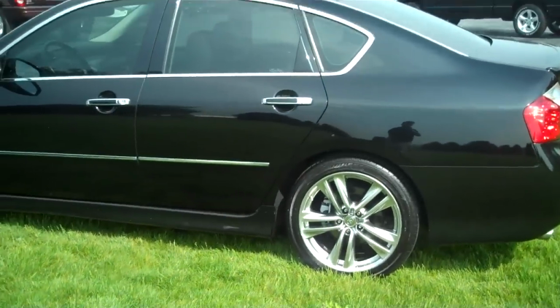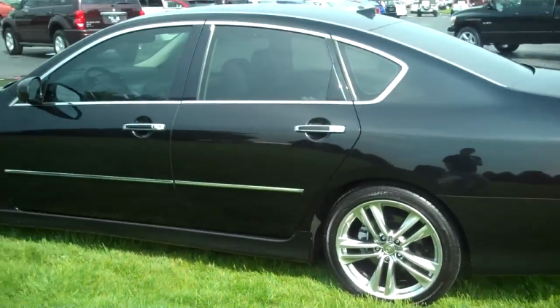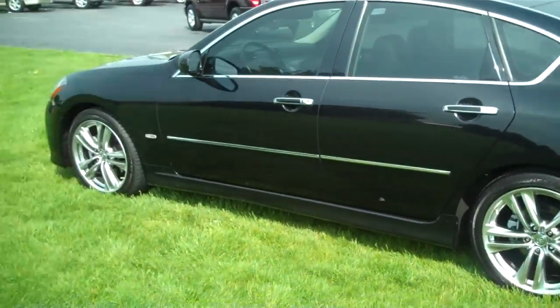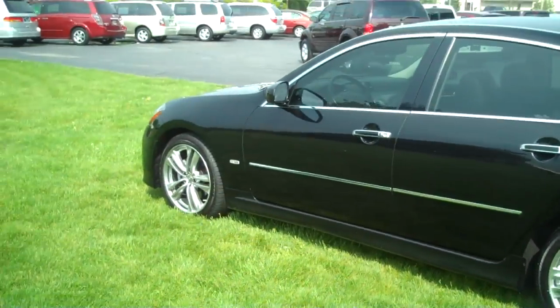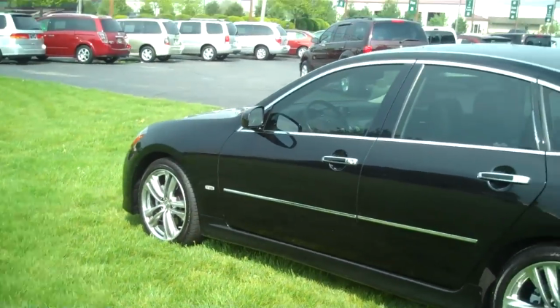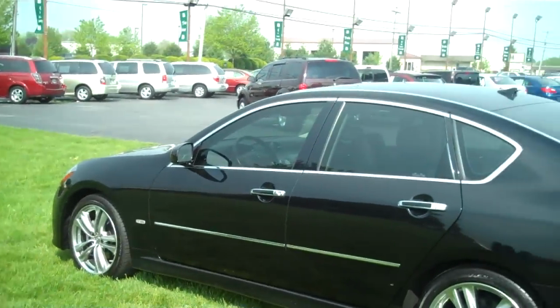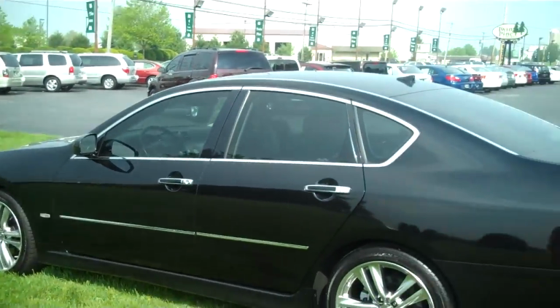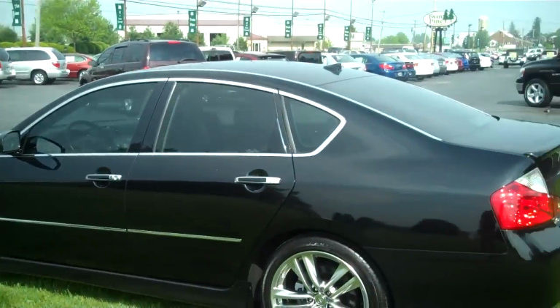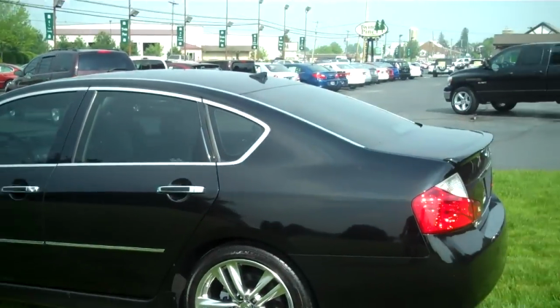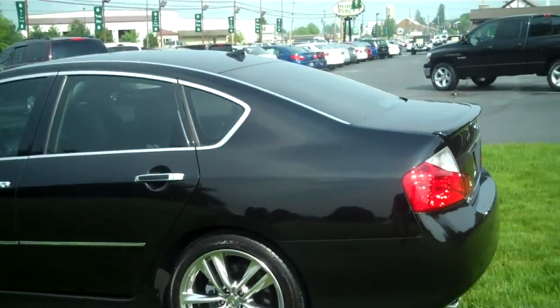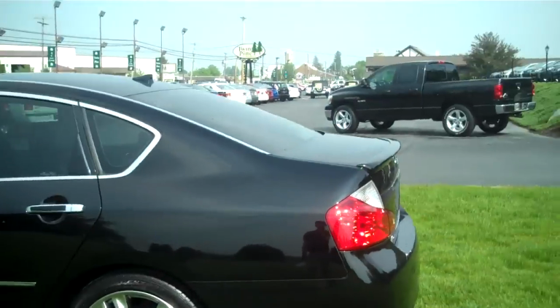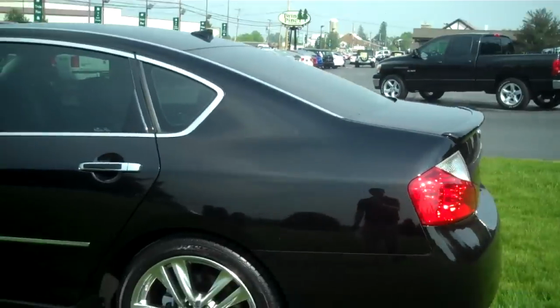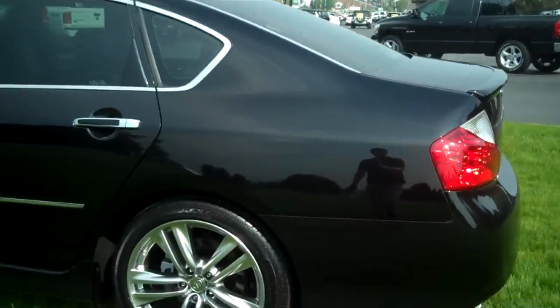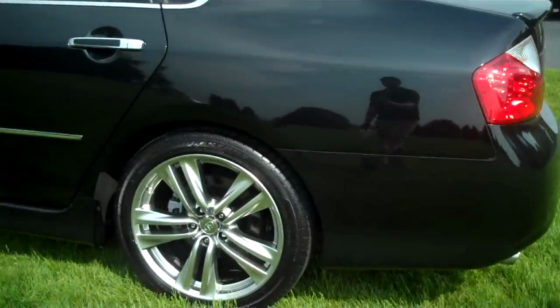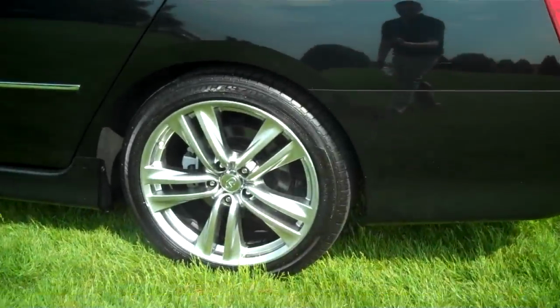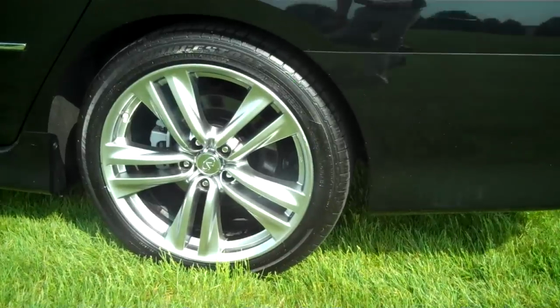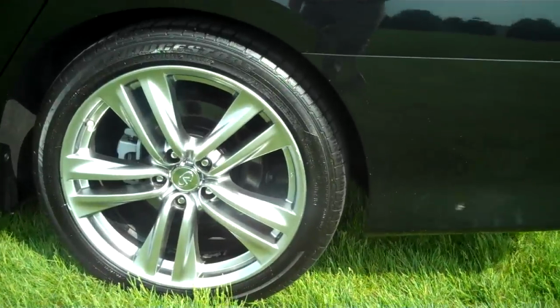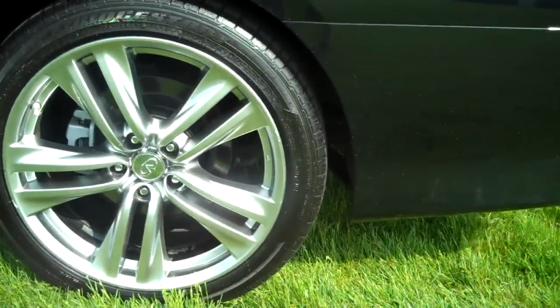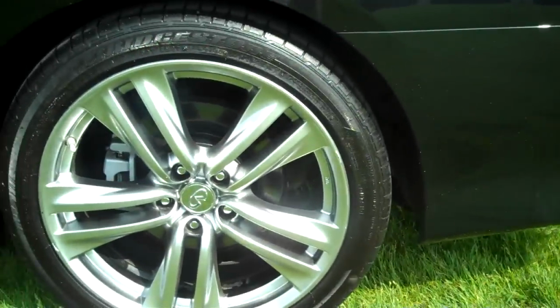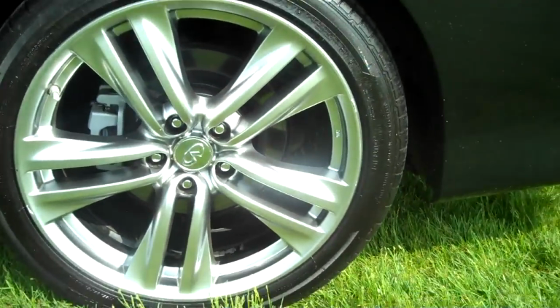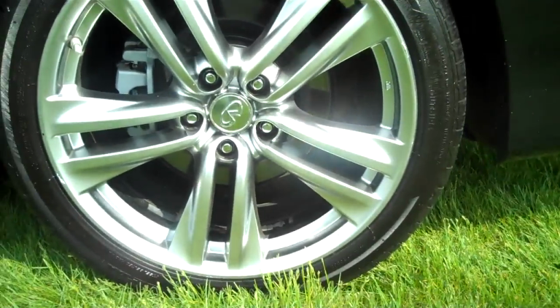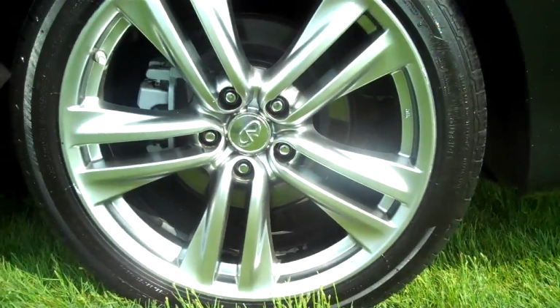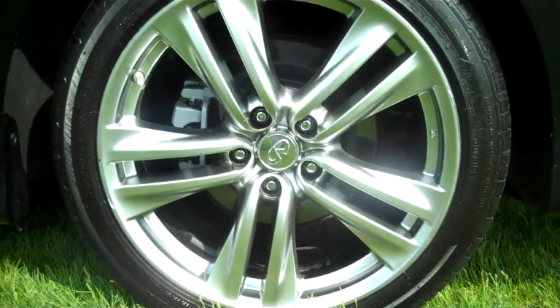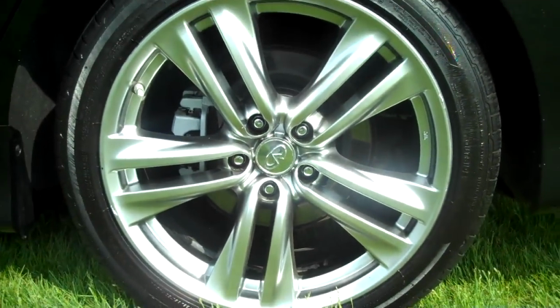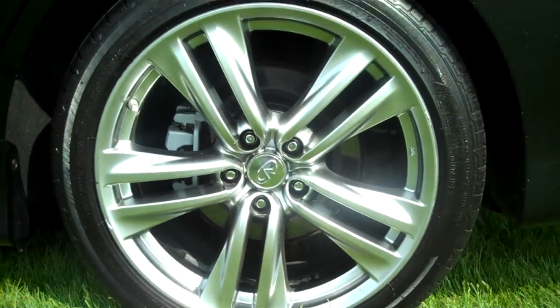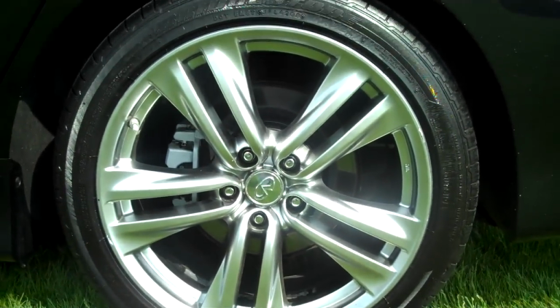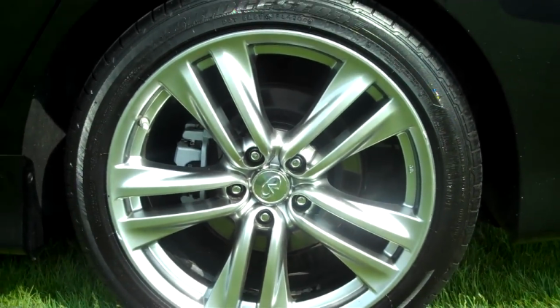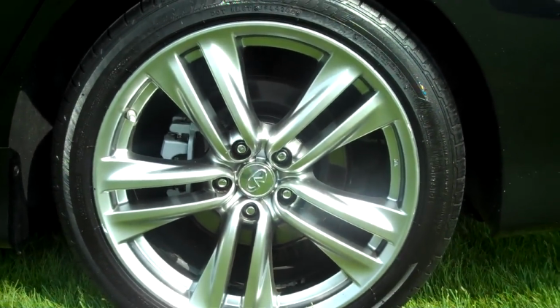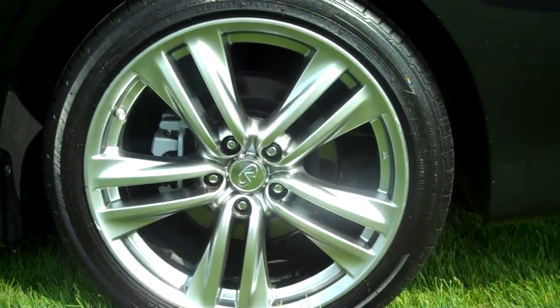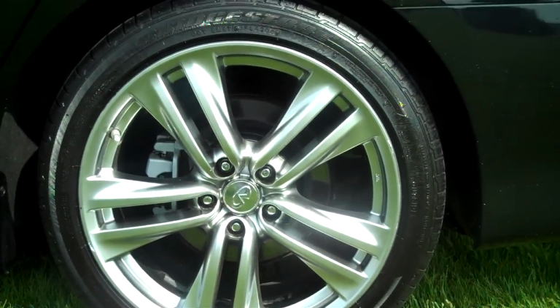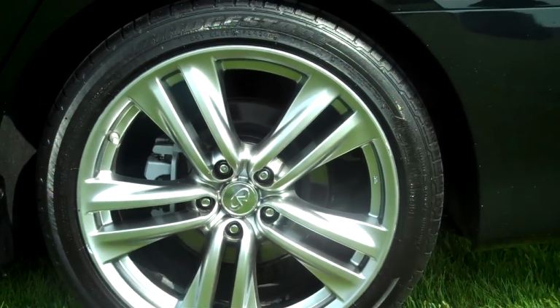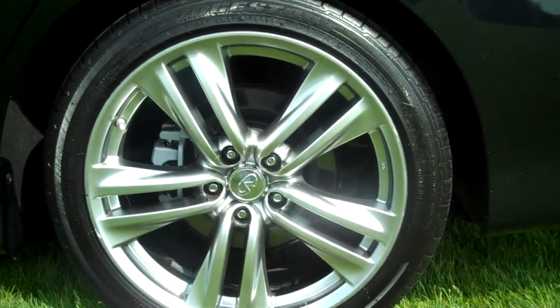Now this is the S, which is the sport model. This gives you the big 19-inch alloy wheels you can see here. They look absolutely amazing on this car.